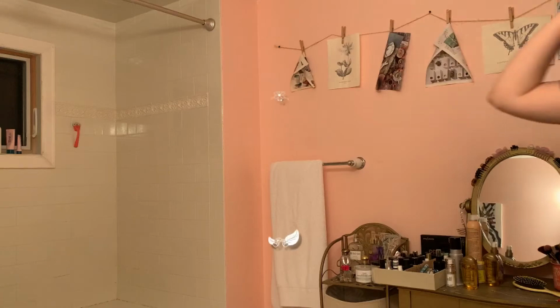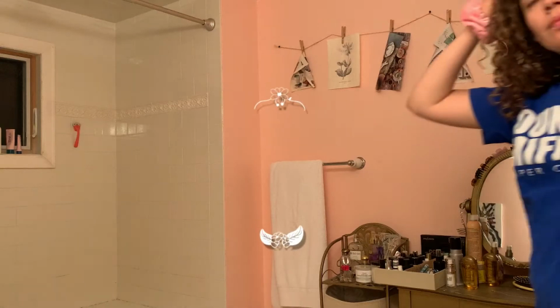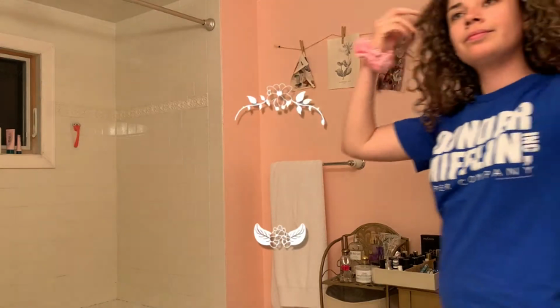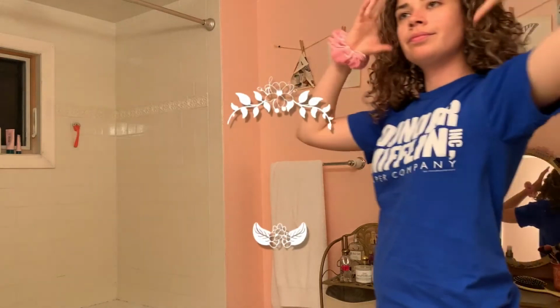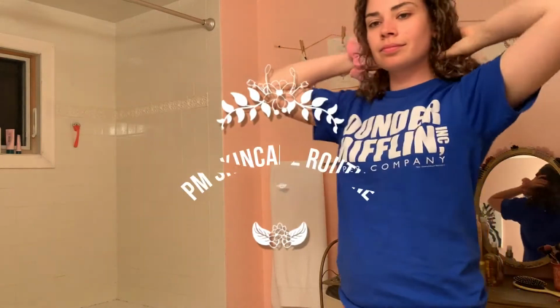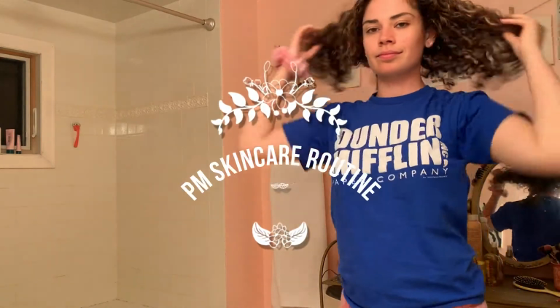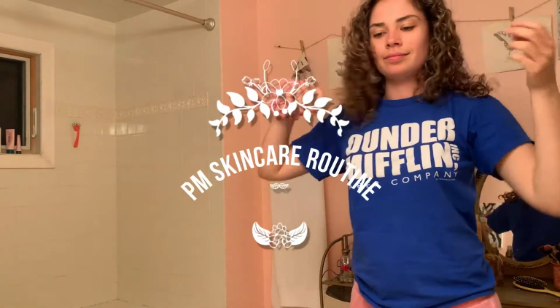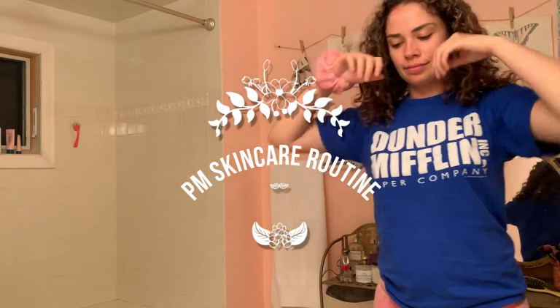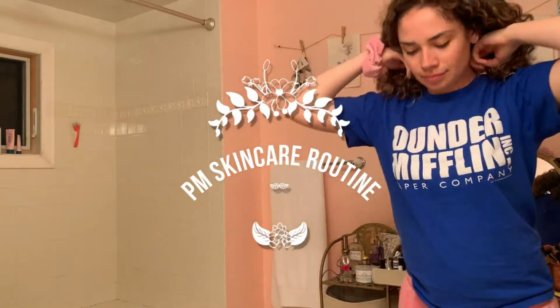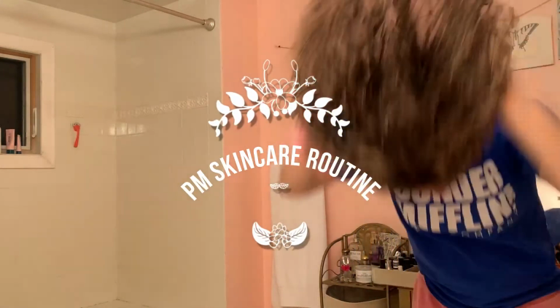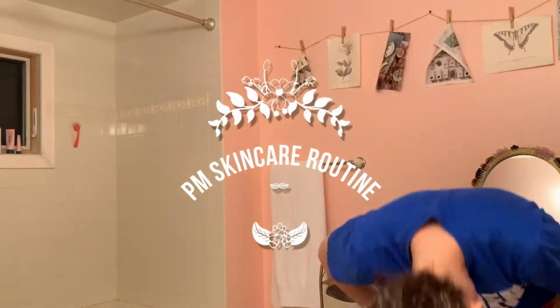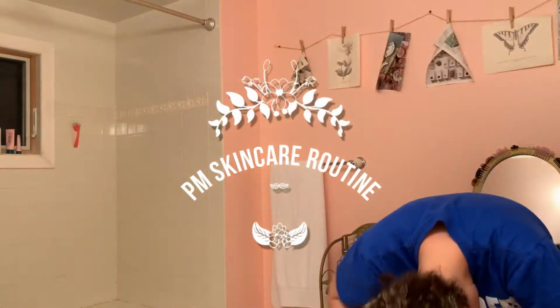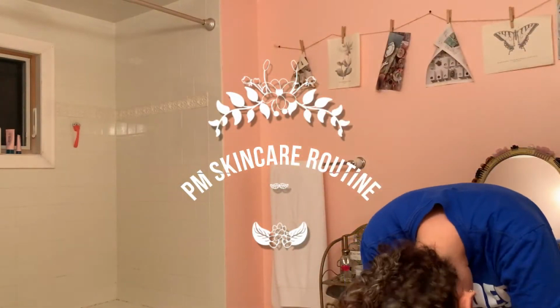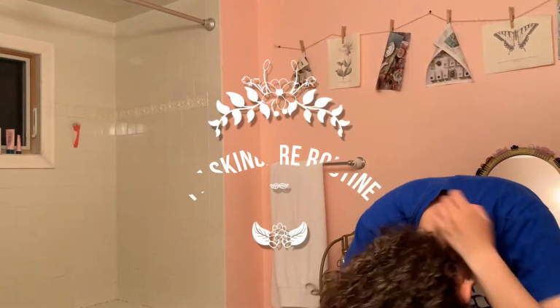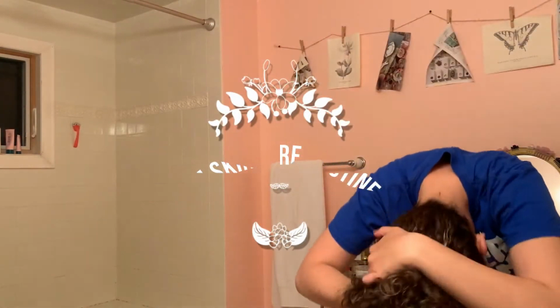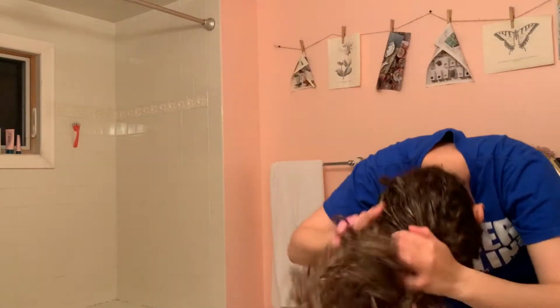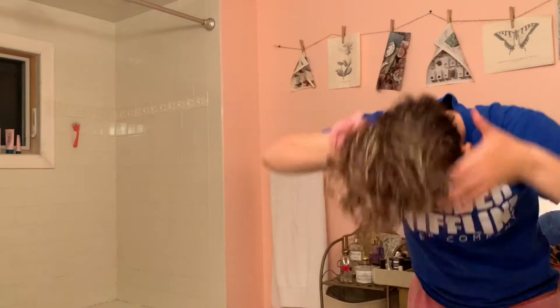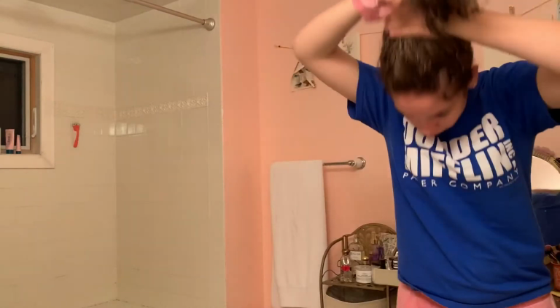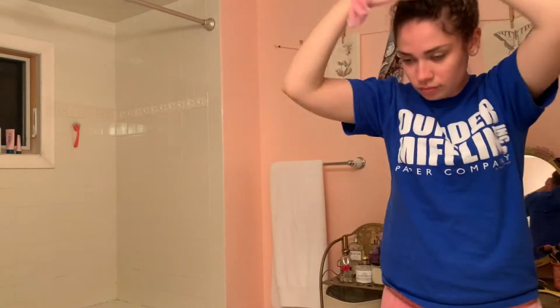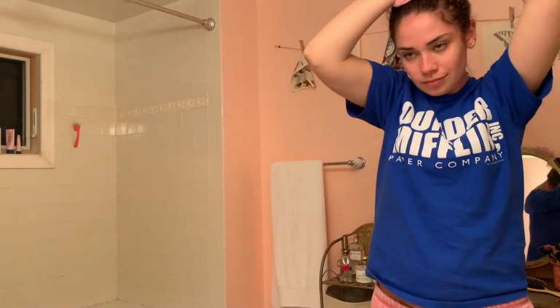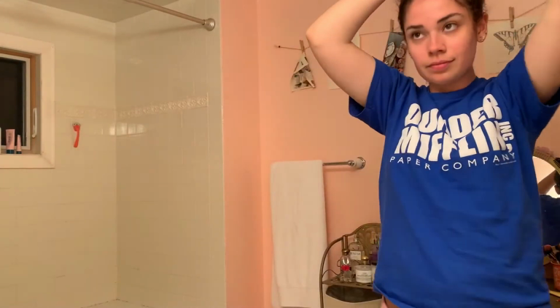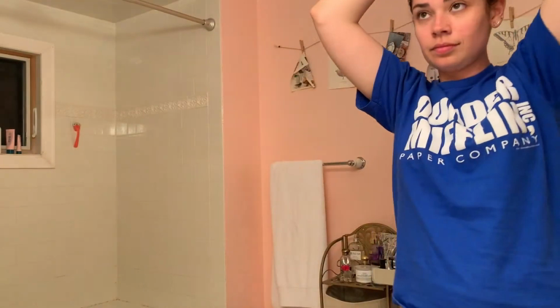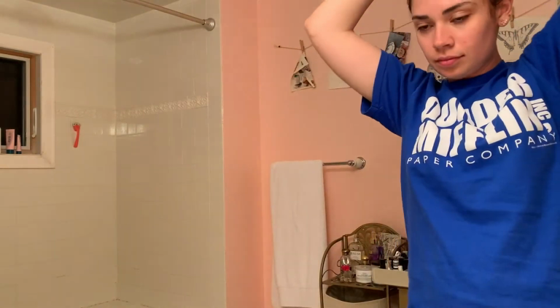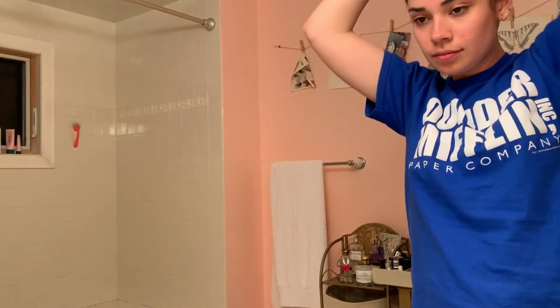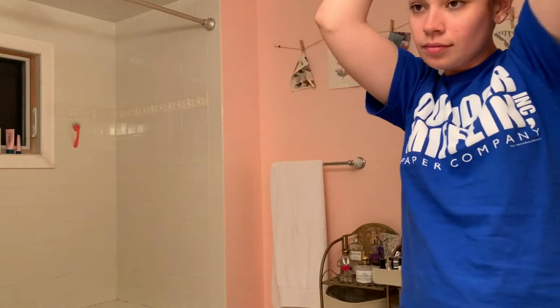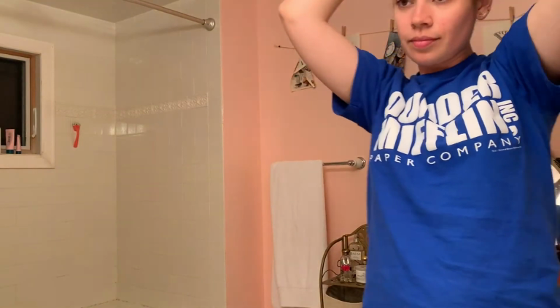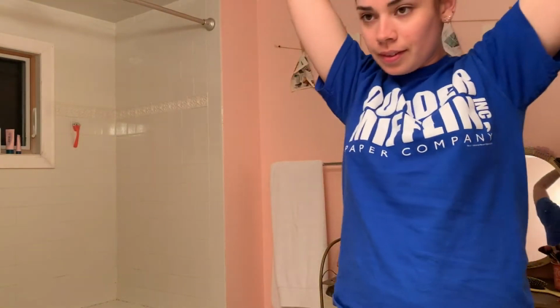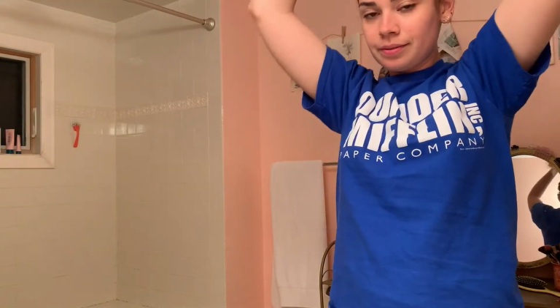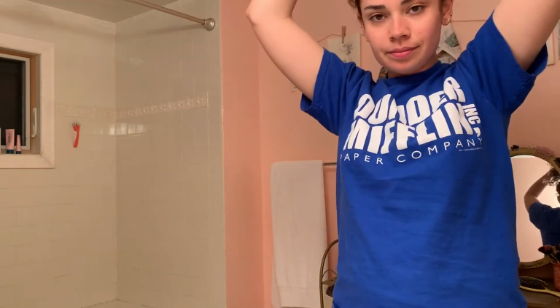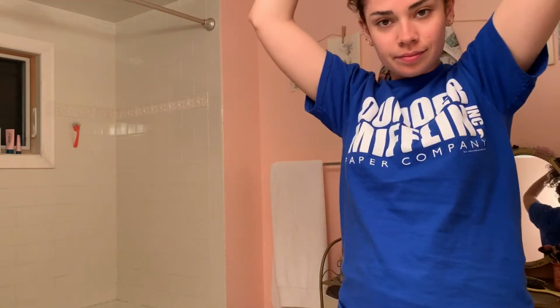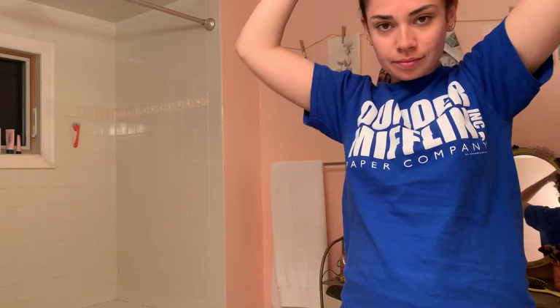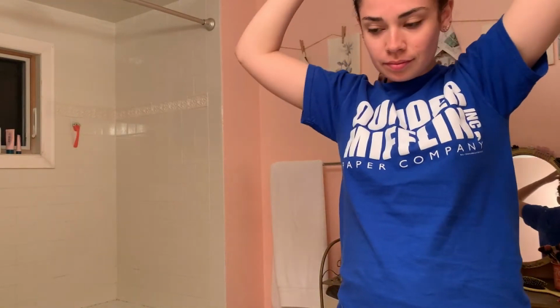Hello everyone, so this is my nighttime skincare routine. Just putting my hair up to make sure that the curls stay good overnight.